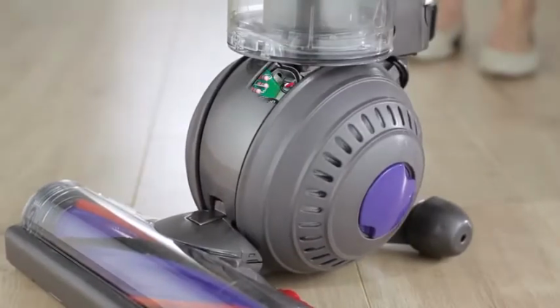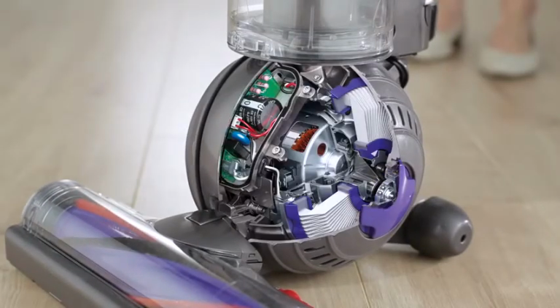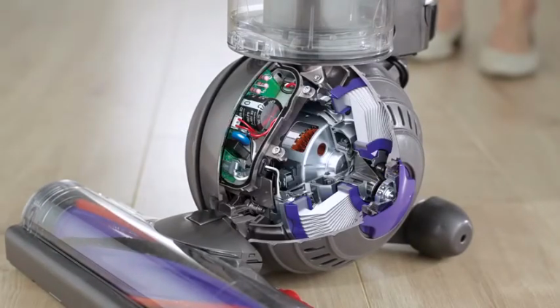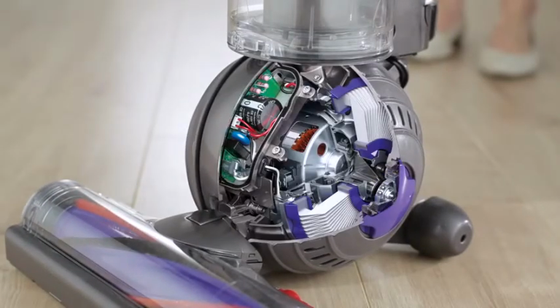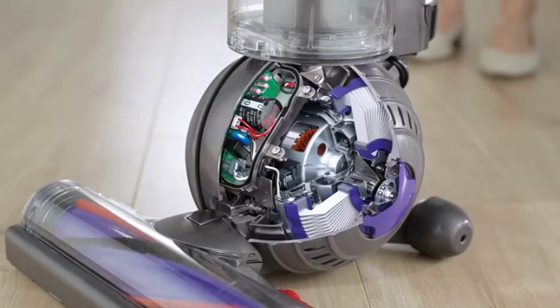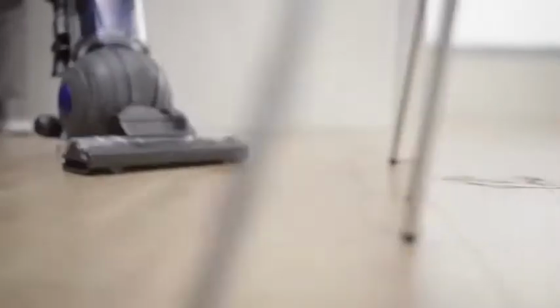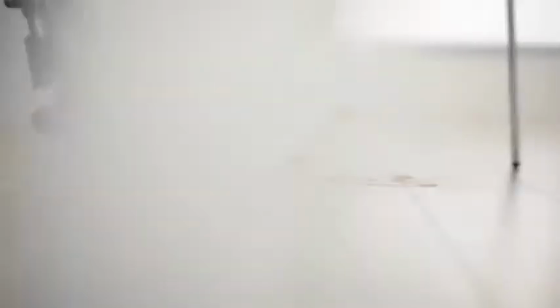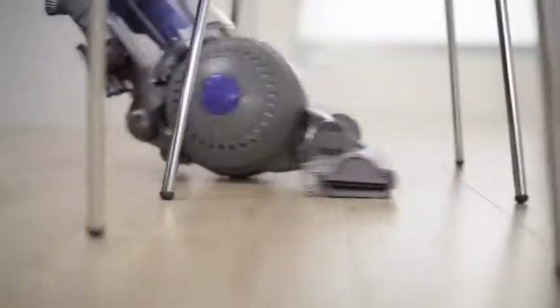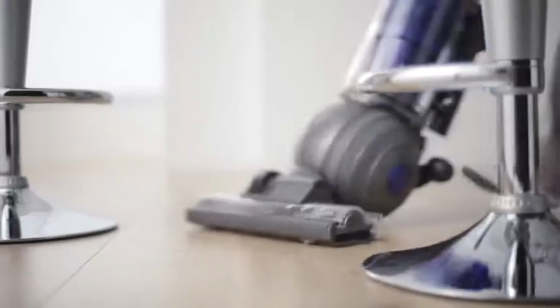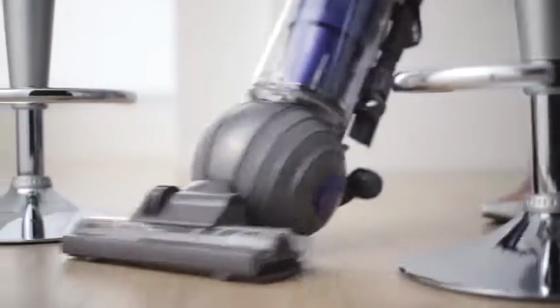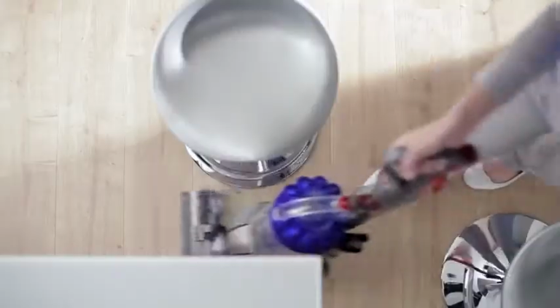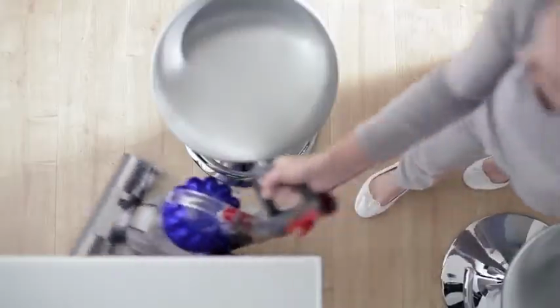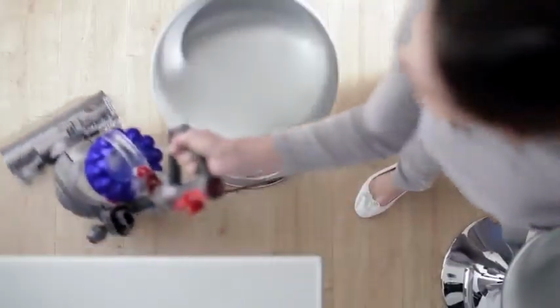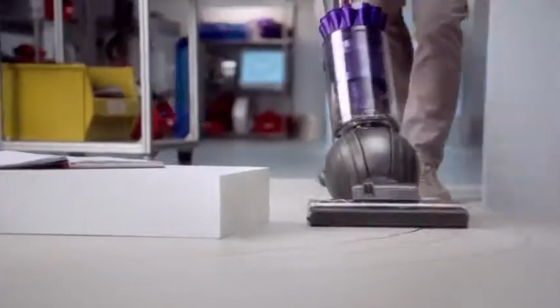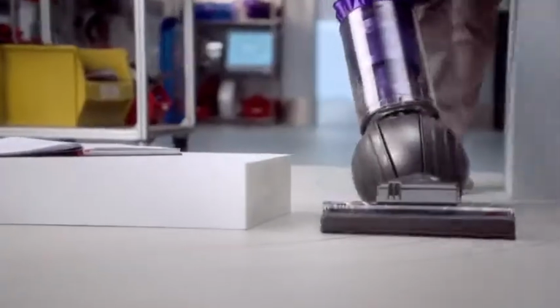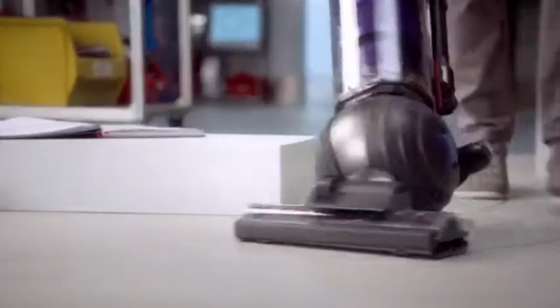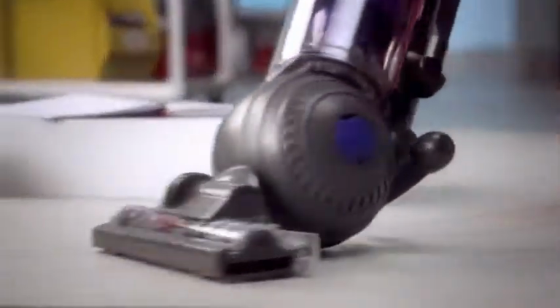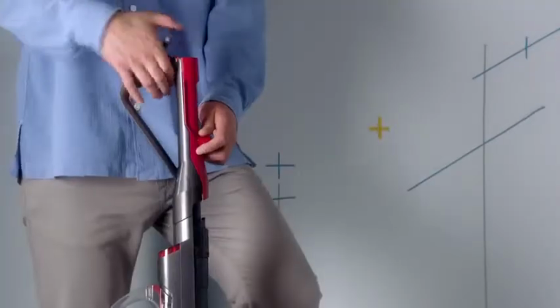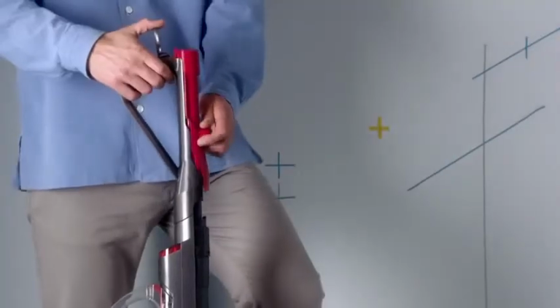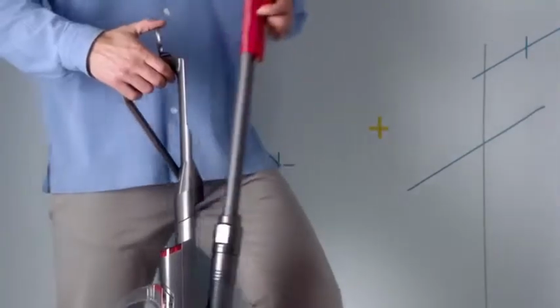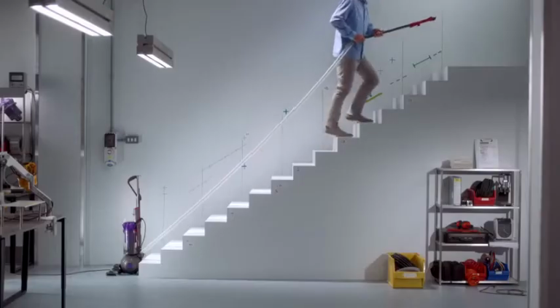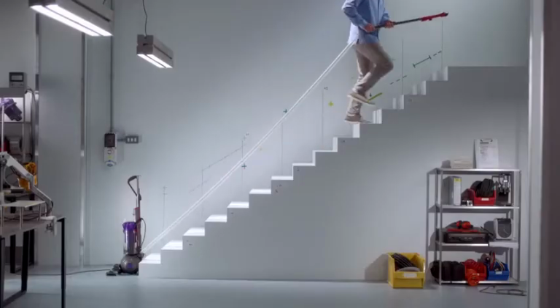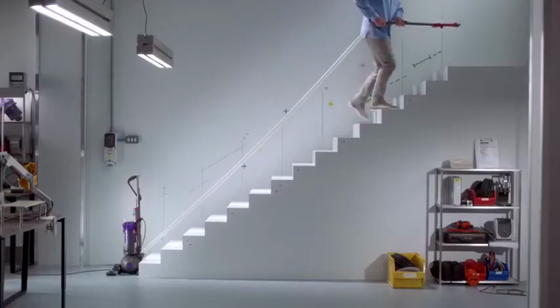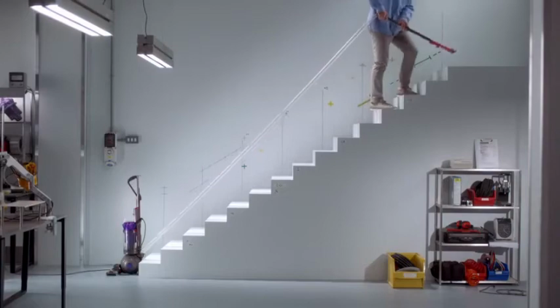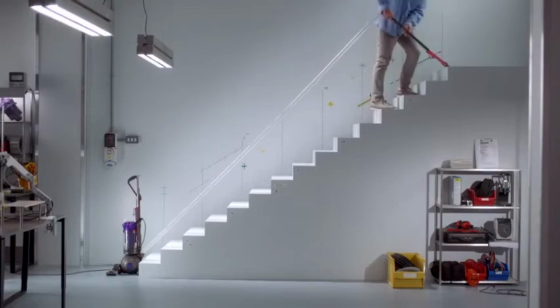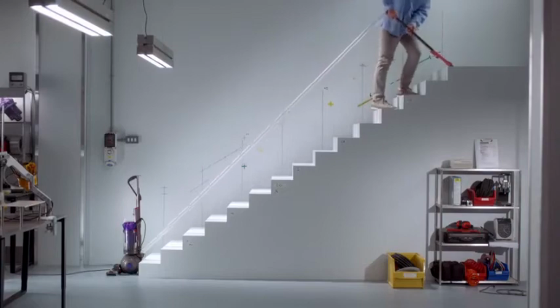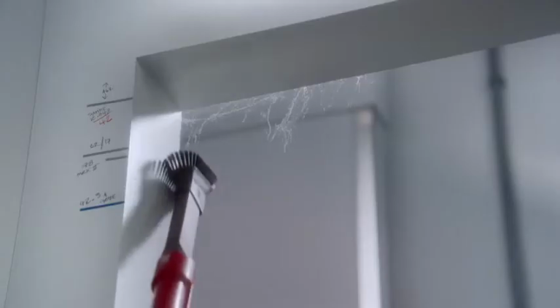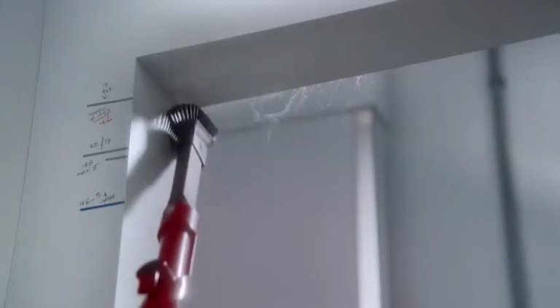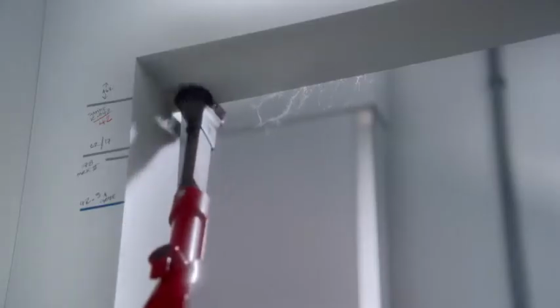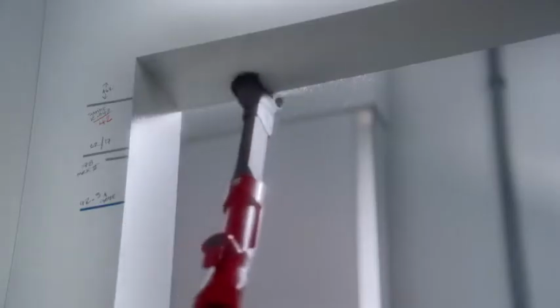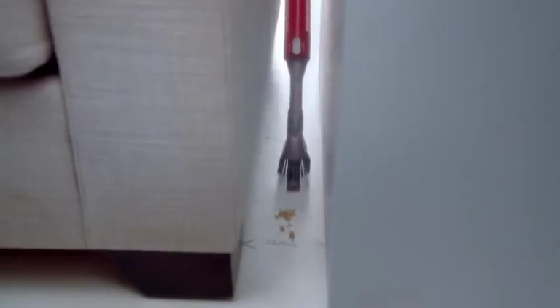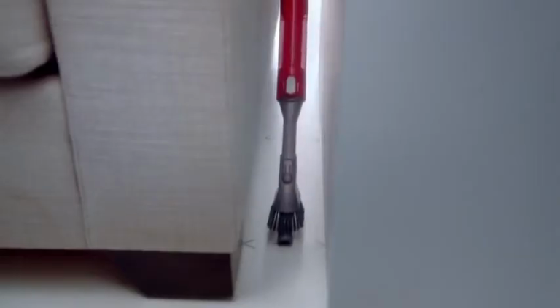With ball technology, Dyson vacuums are light in hand and they turn on the spot. They have an instant release wand, so it's easy to clean awkward places, high and low.